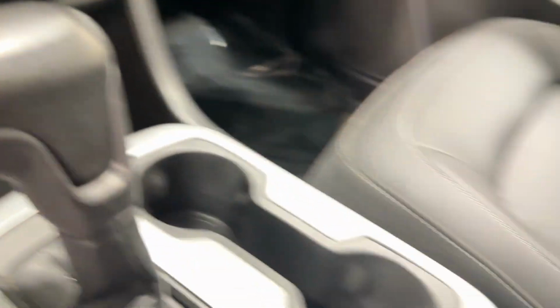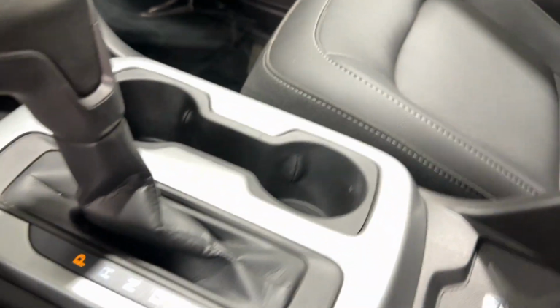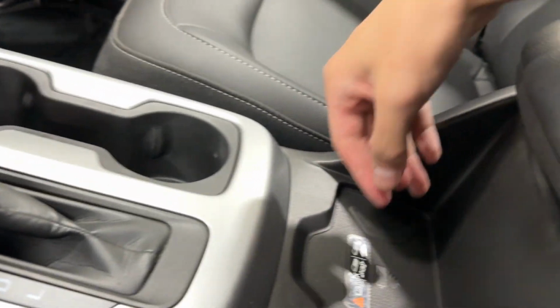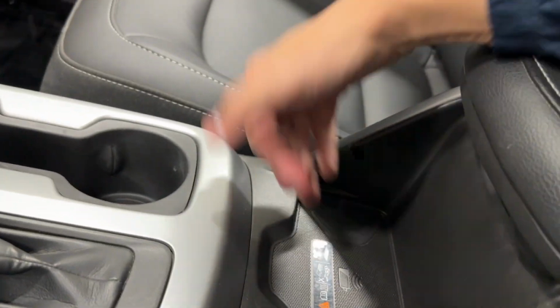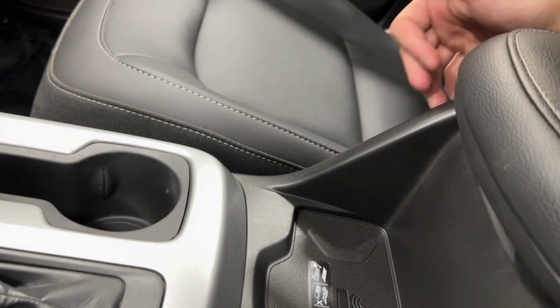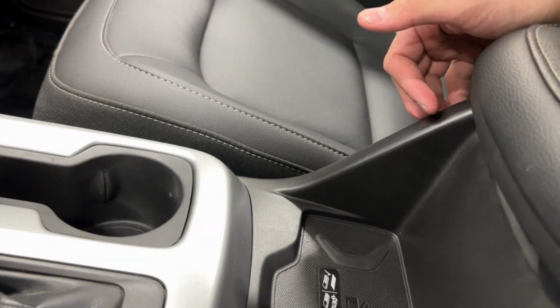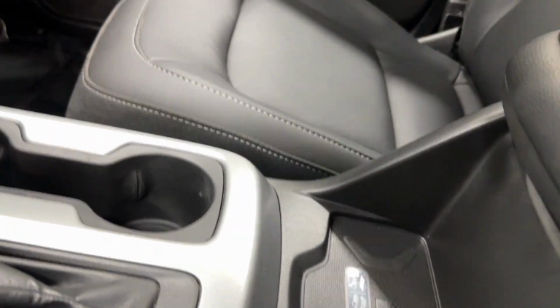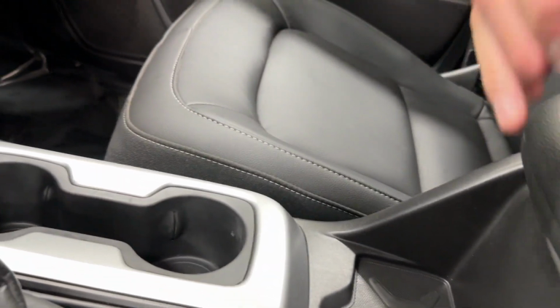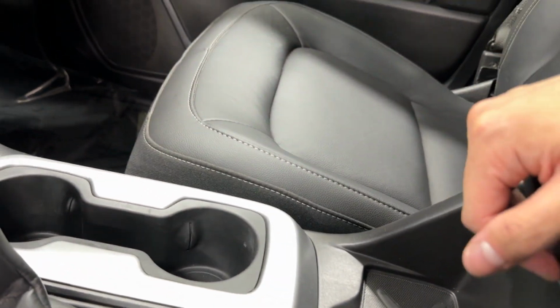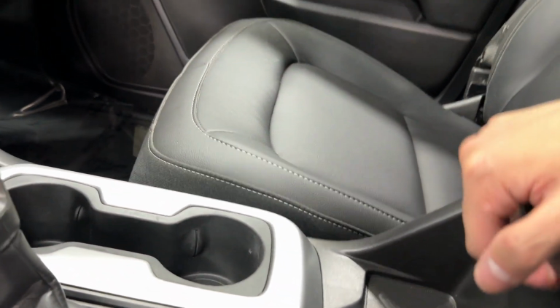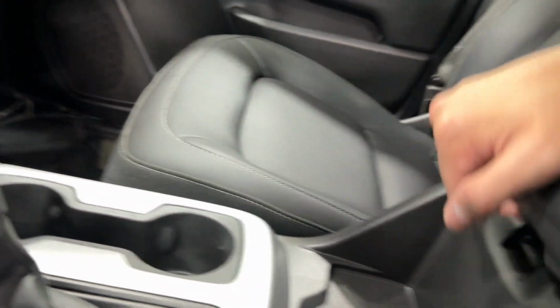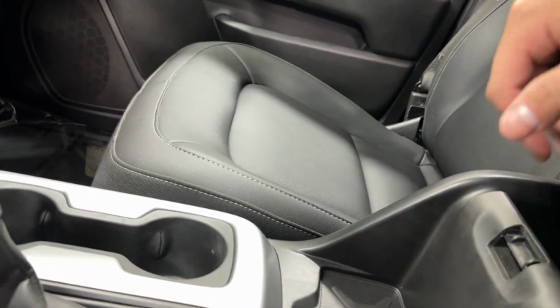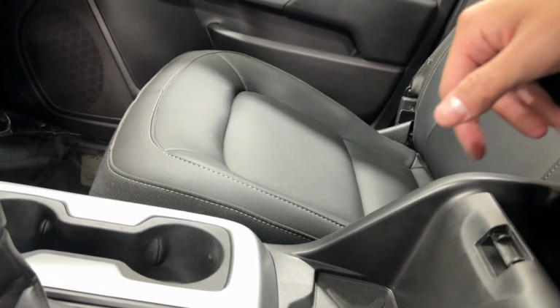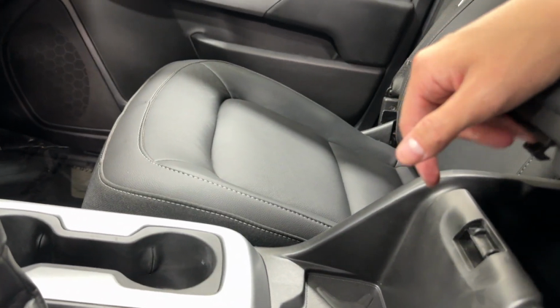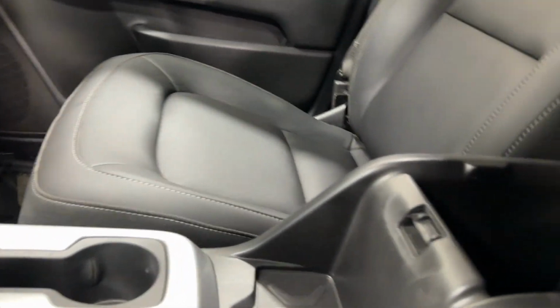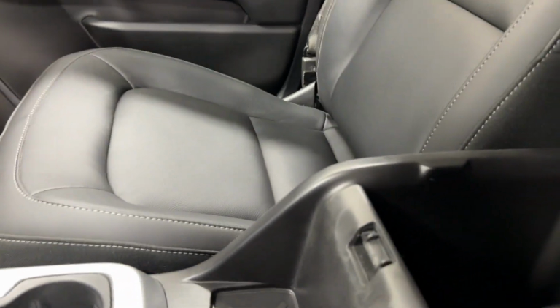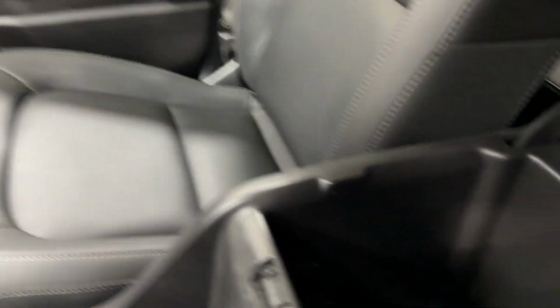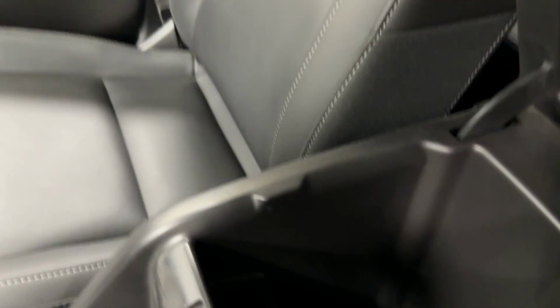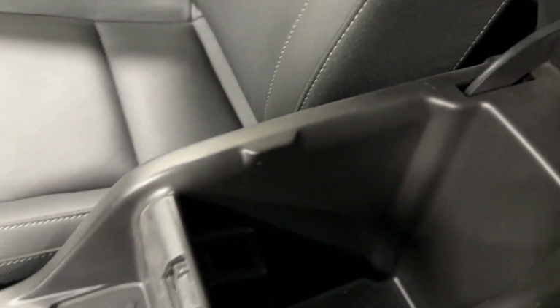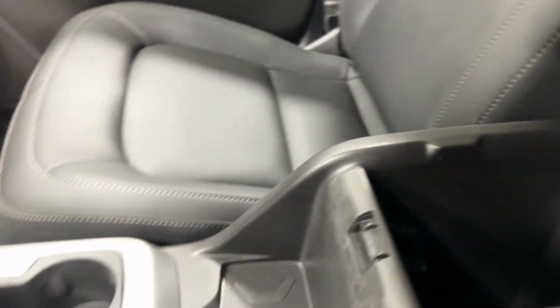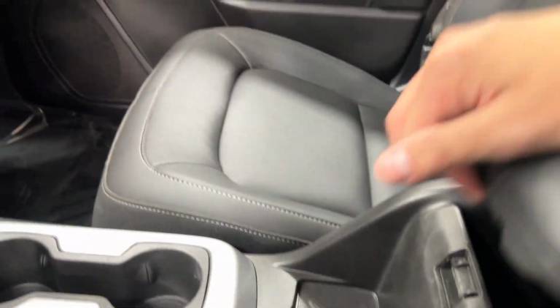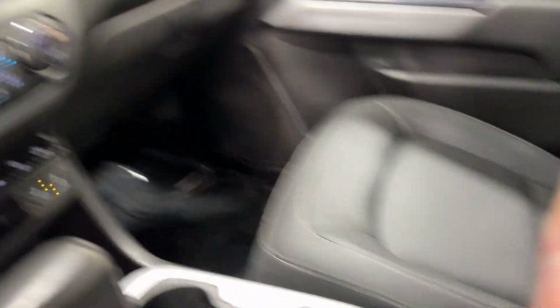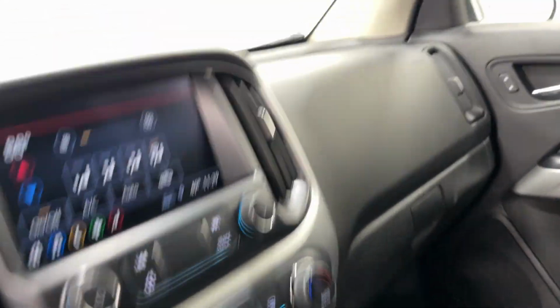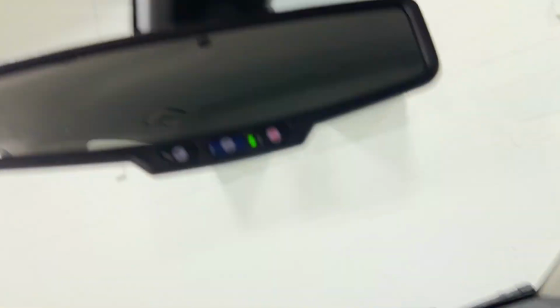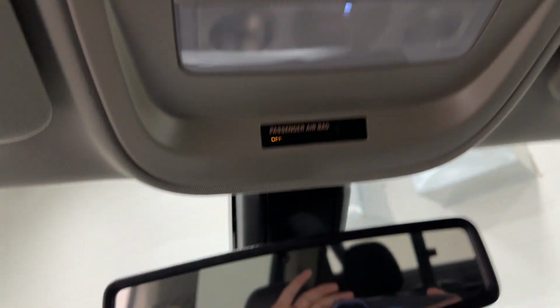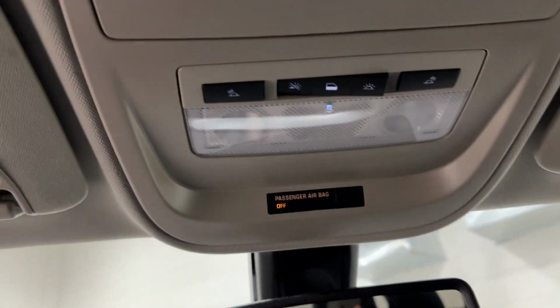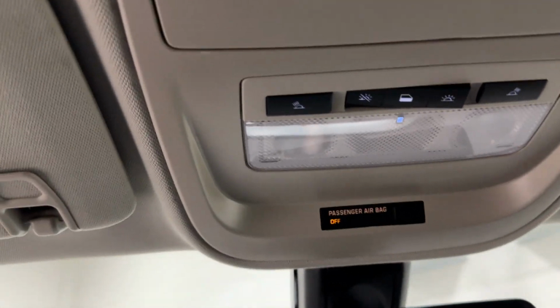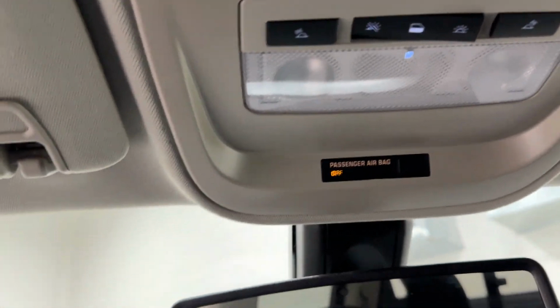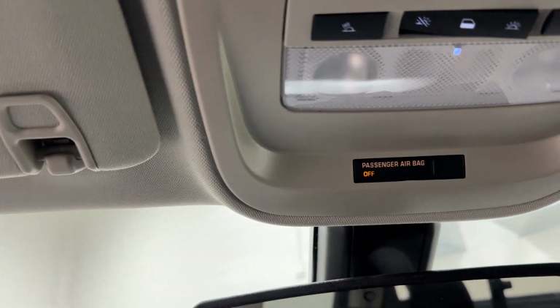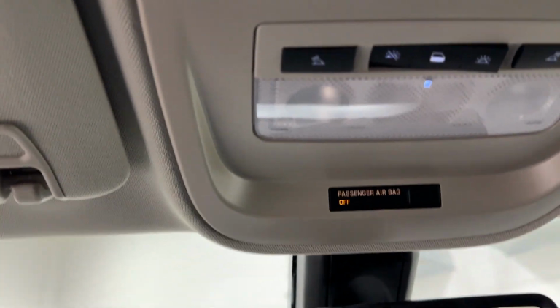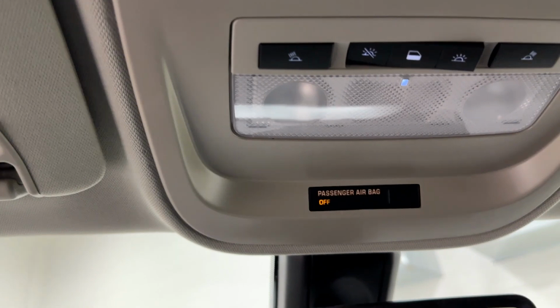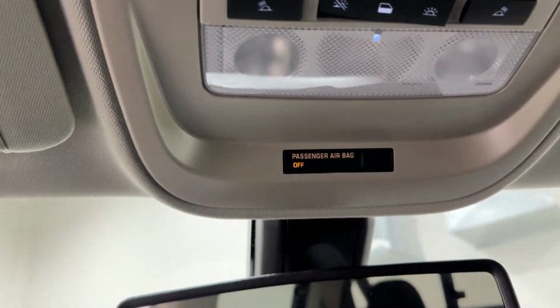Here you have a wireless charging pad for your phone — not all phones will fit here, it is relatively small compared to some other cars. Storage here in the center, and dome lighting here on top.